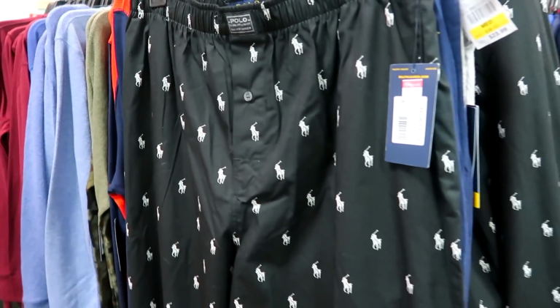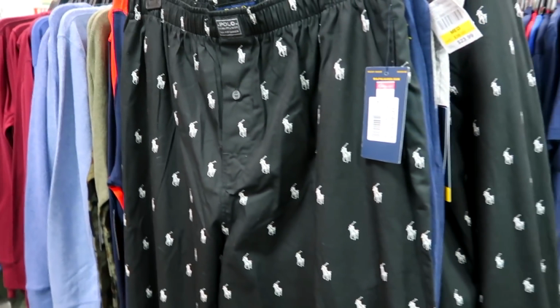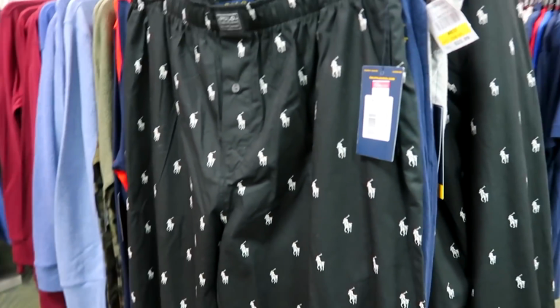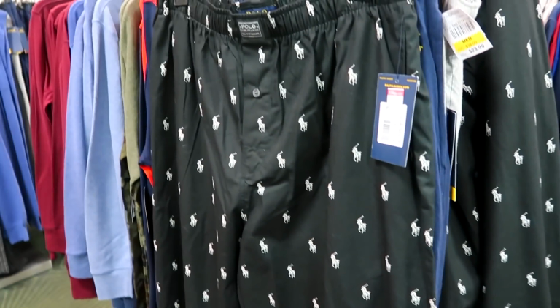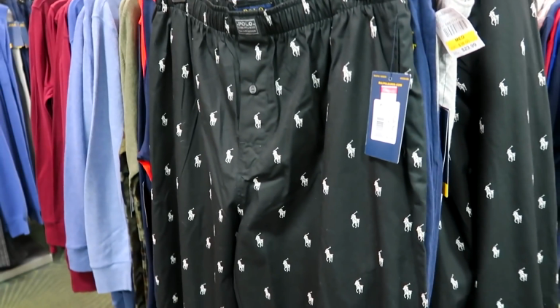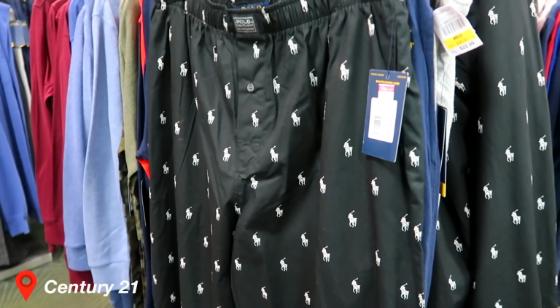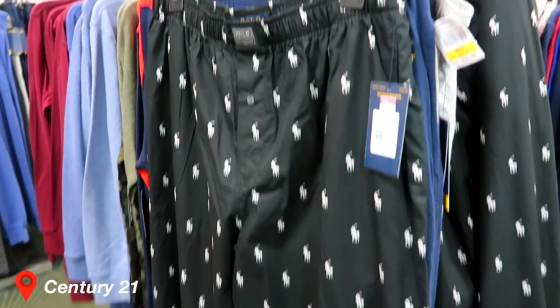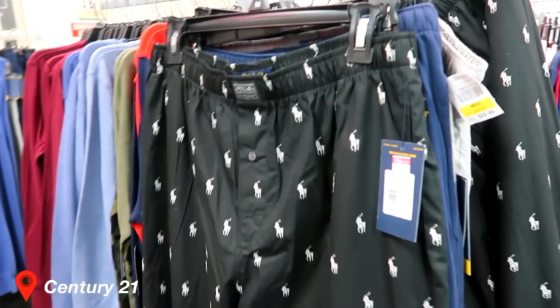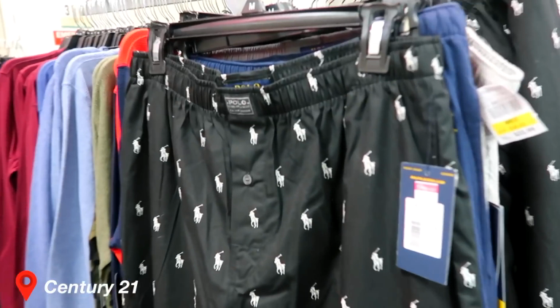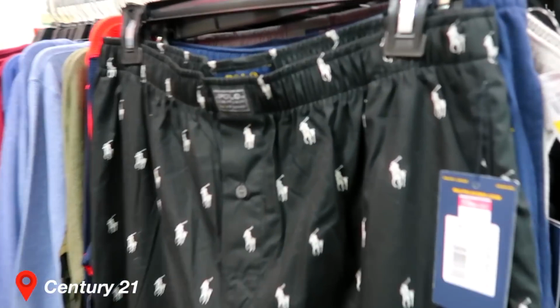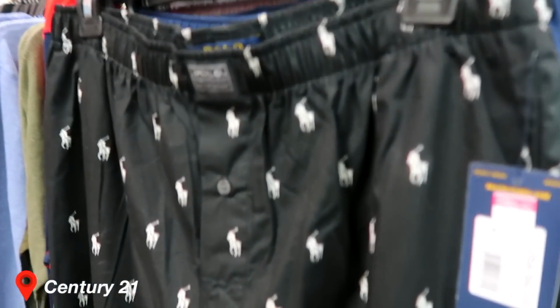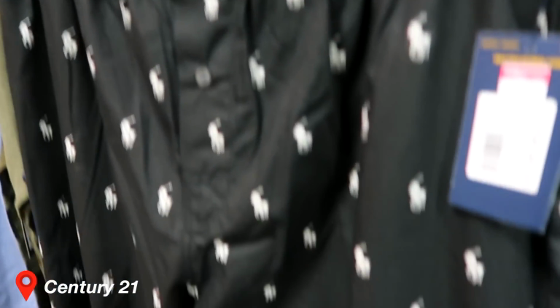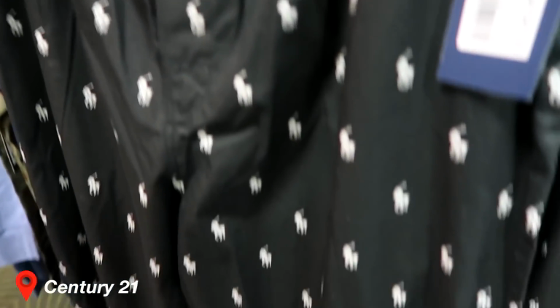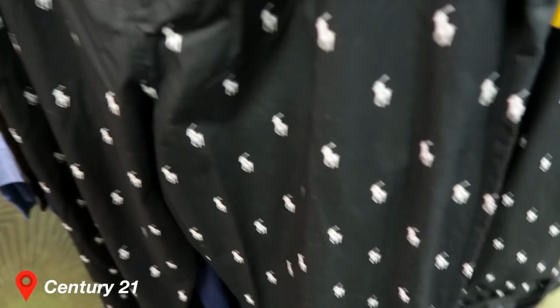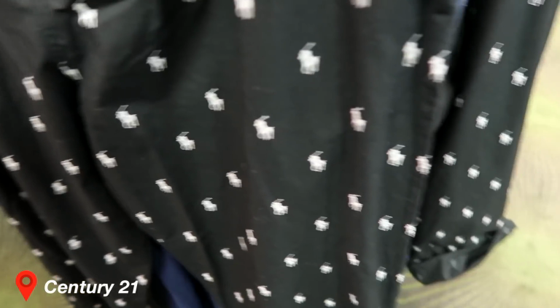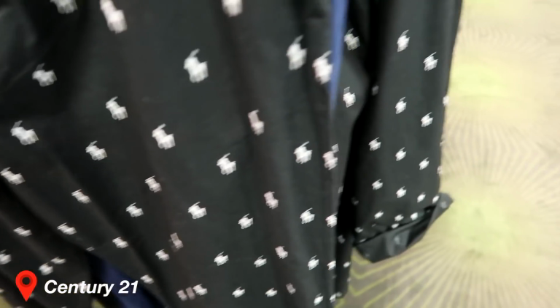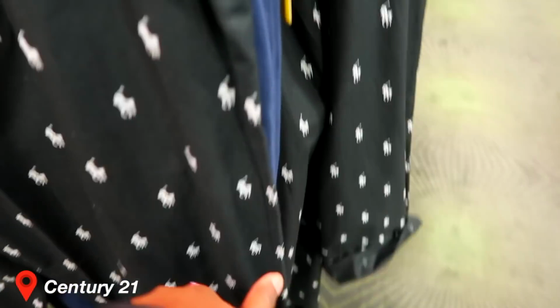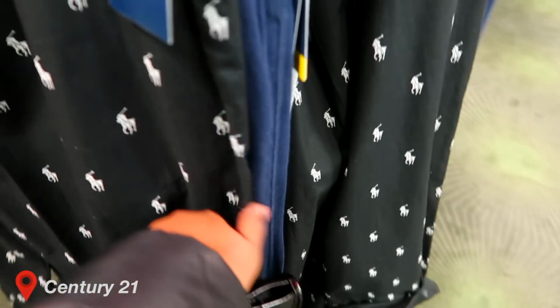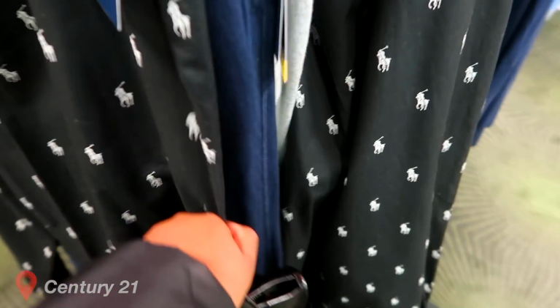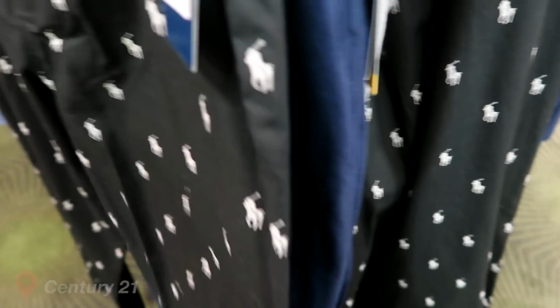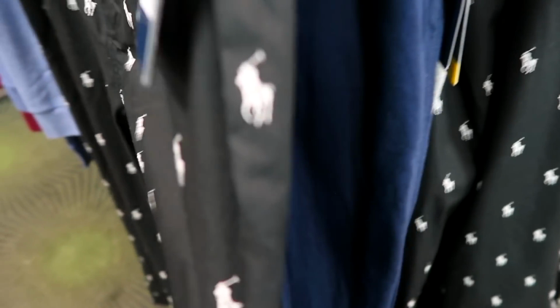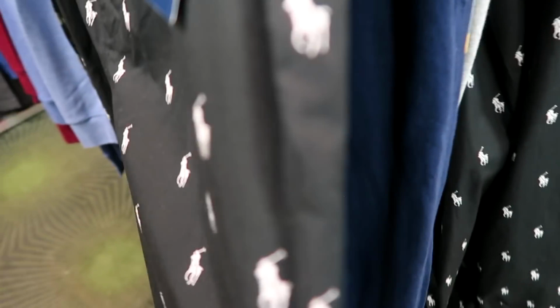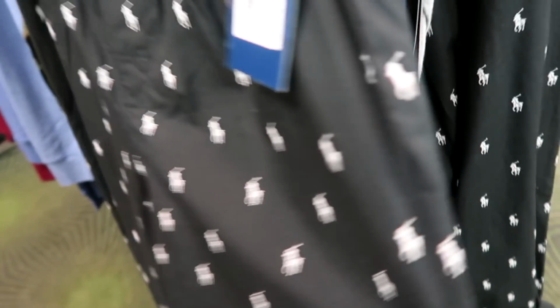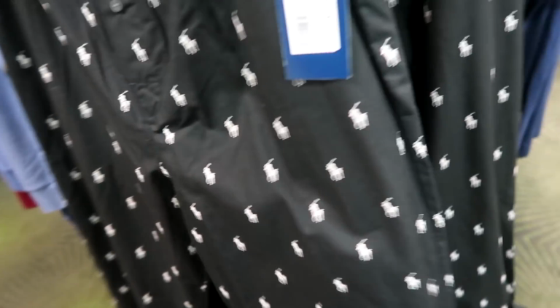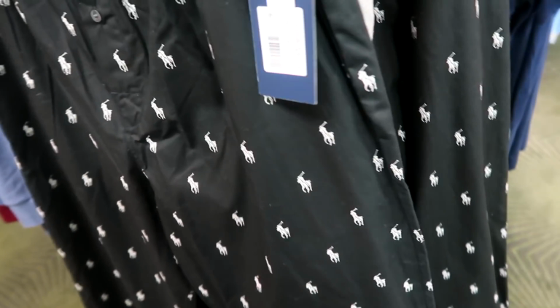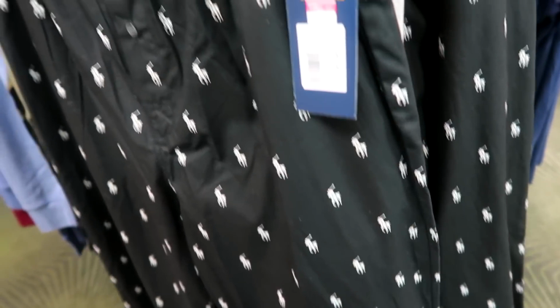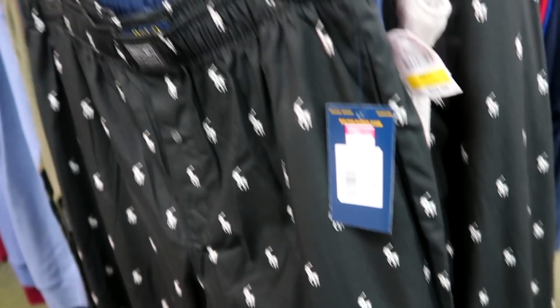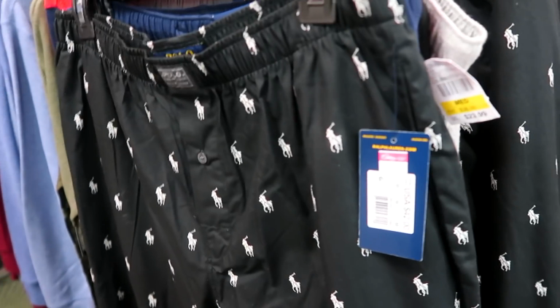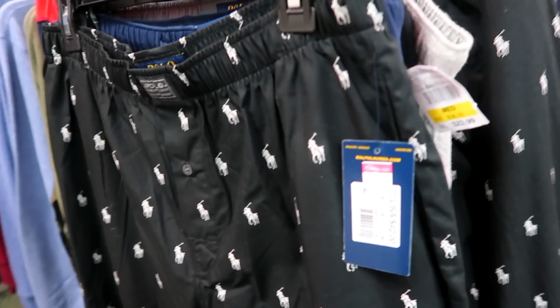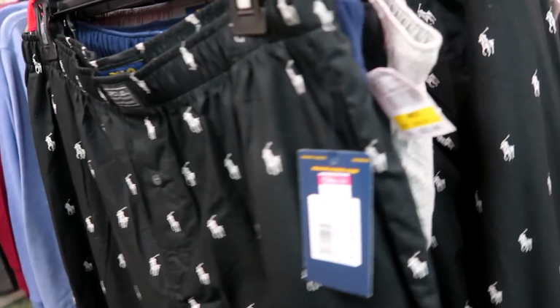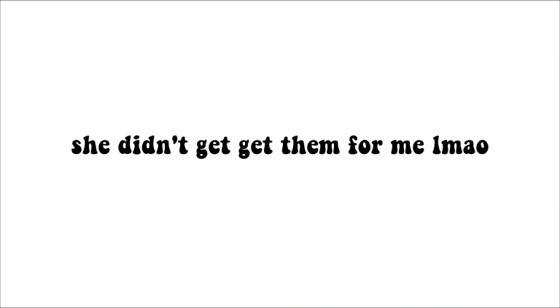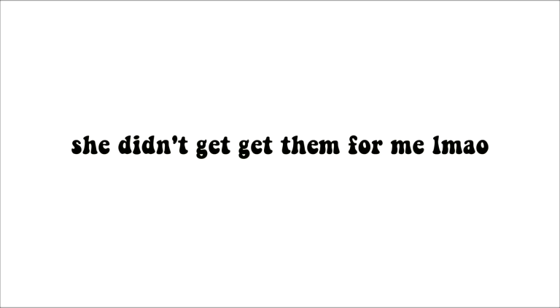I really like these trousers. They're men's and my mum's like, no, they're like pajama trousers. I think they're just so cool. Stay tuned to see if I'll get them.